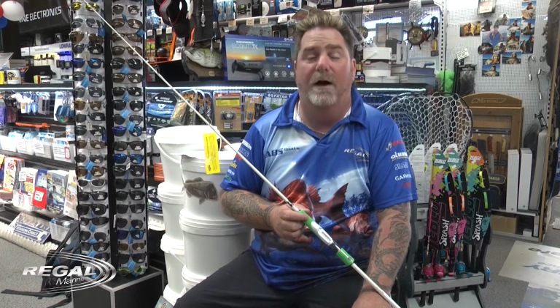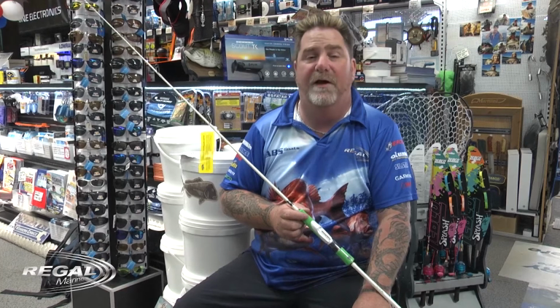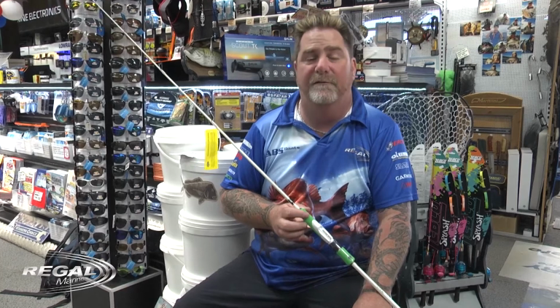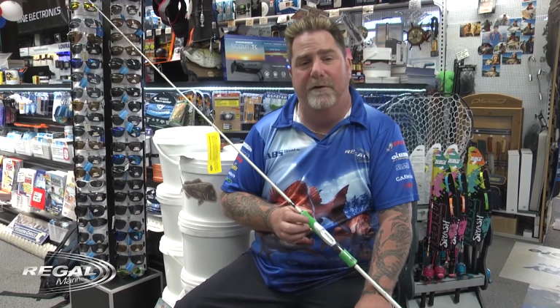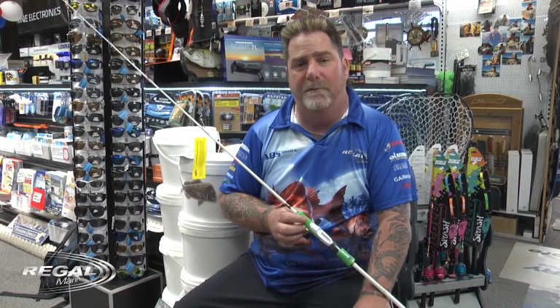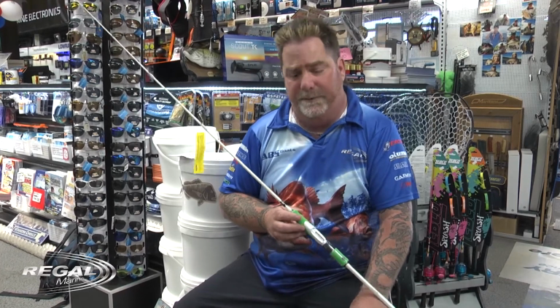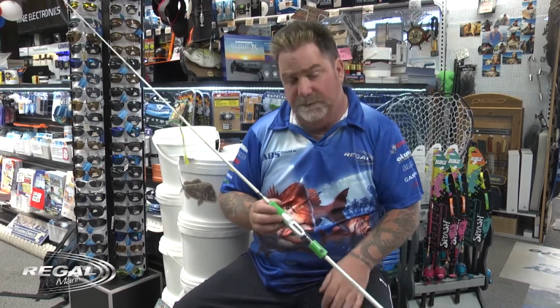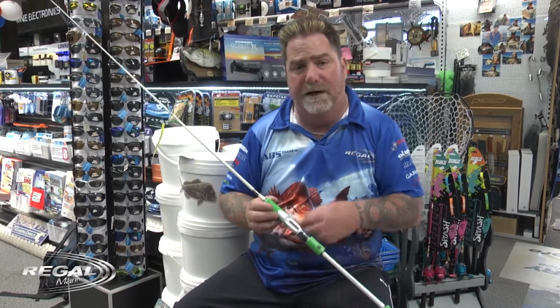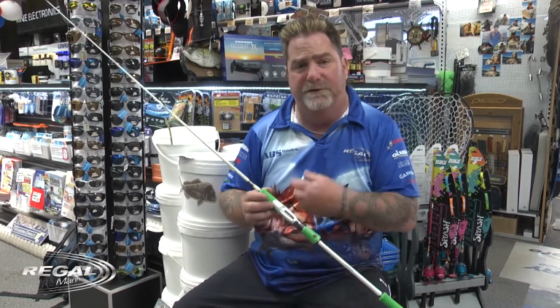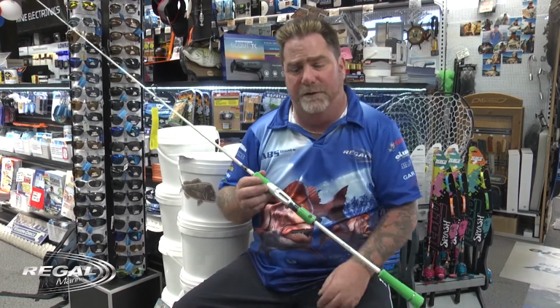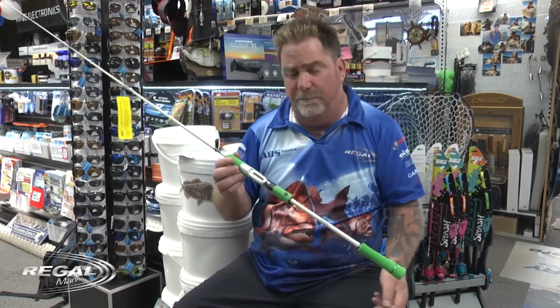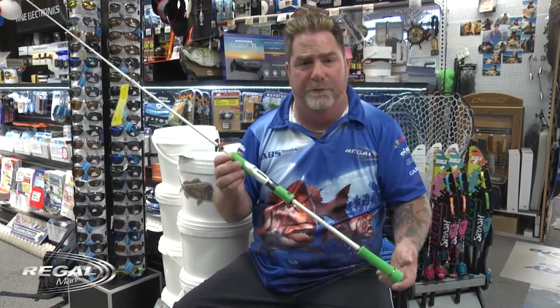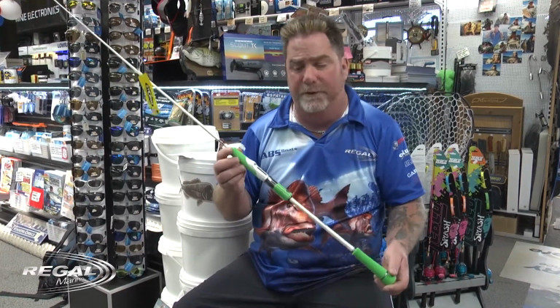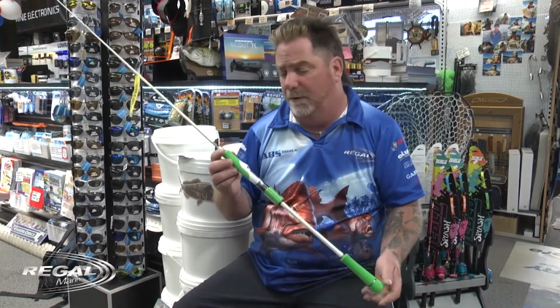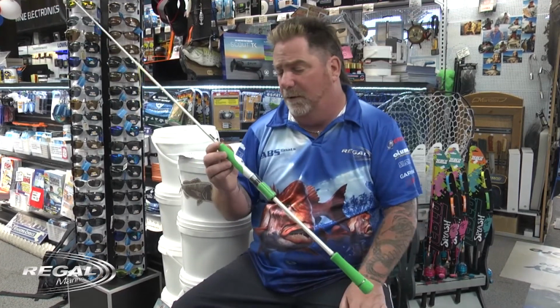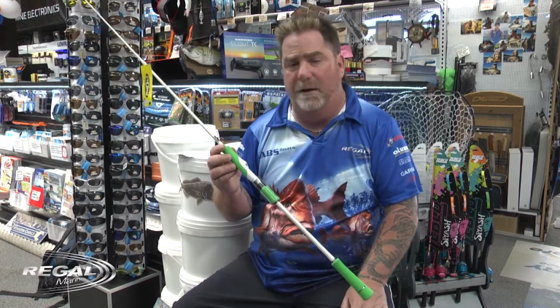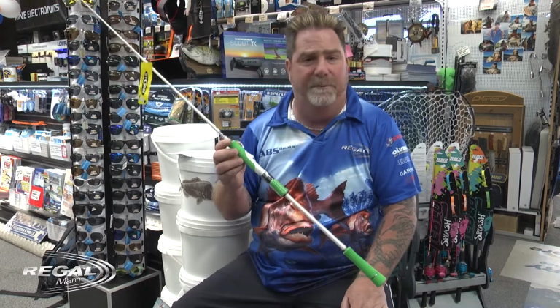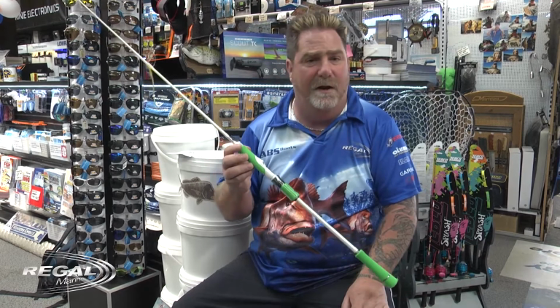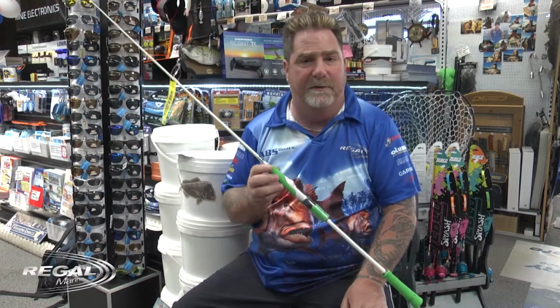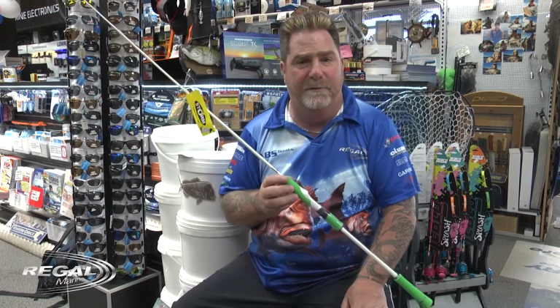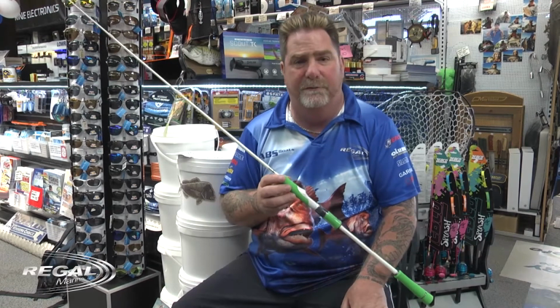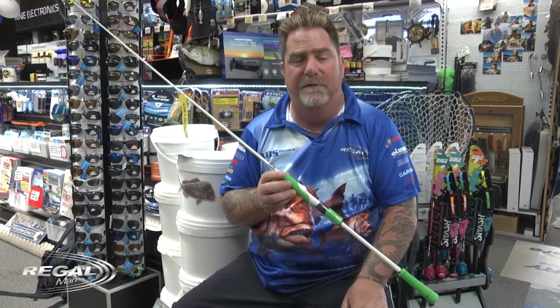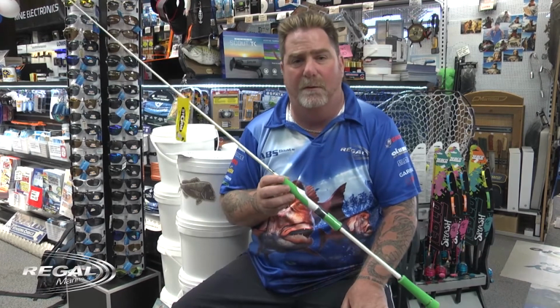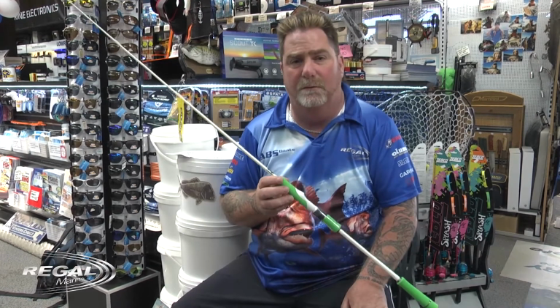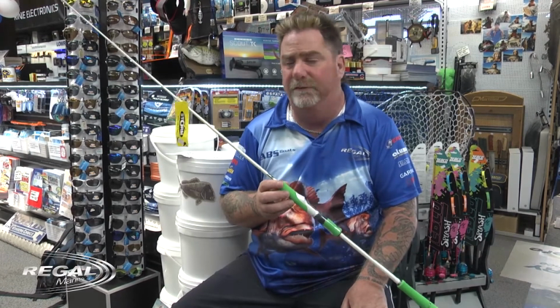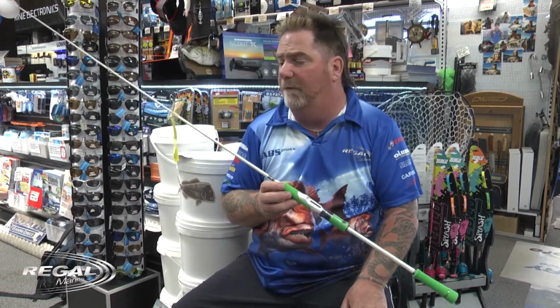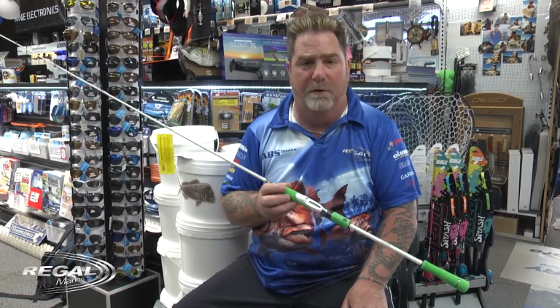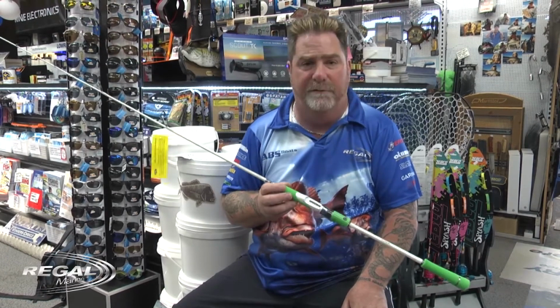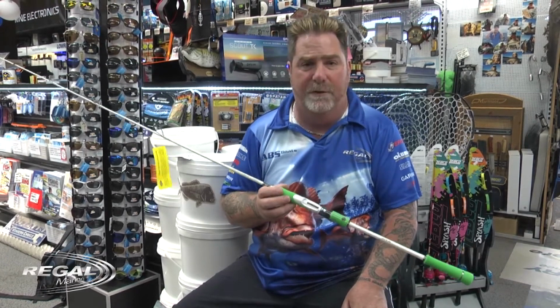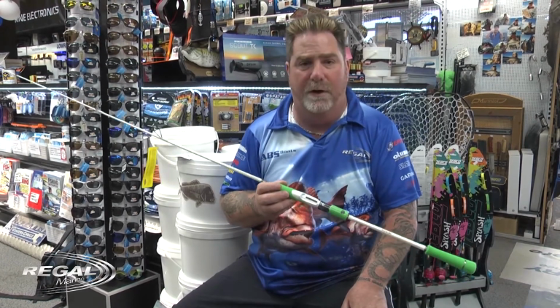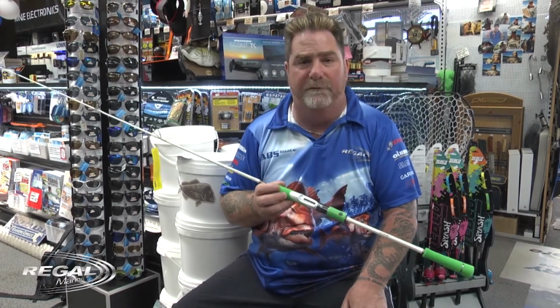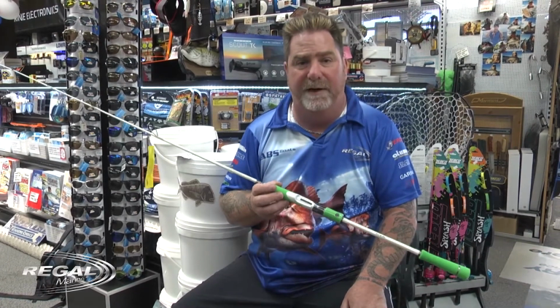Hi, I'm Dave. I'm from Regal Marine. Today I want to show you the Gamuku Rod. Now, people have known about the Gamuku Rod for quite a while — it's a great rod for doing all your light spinning.